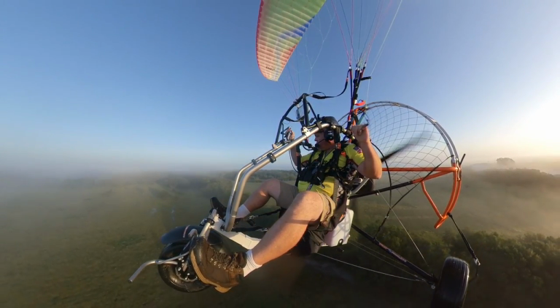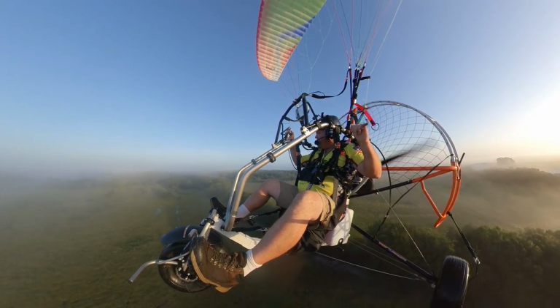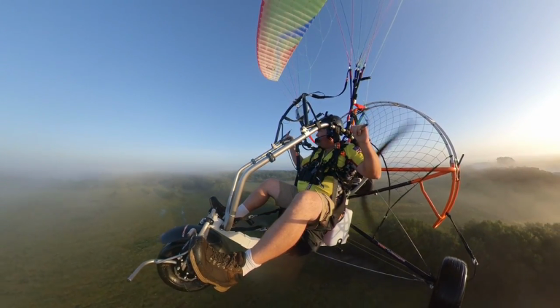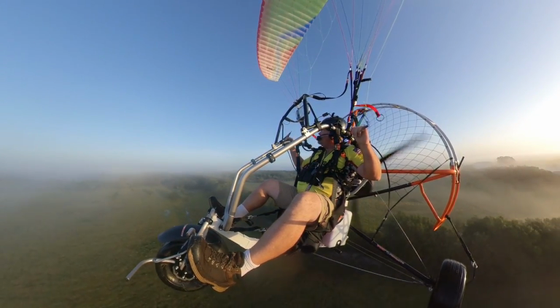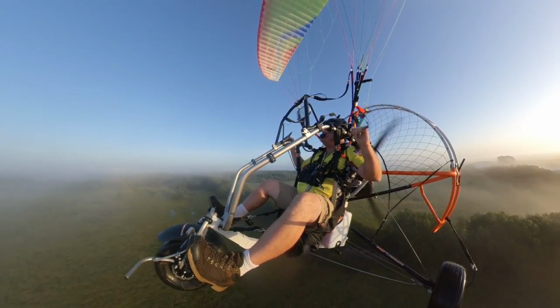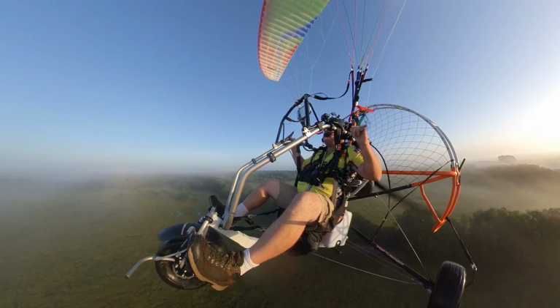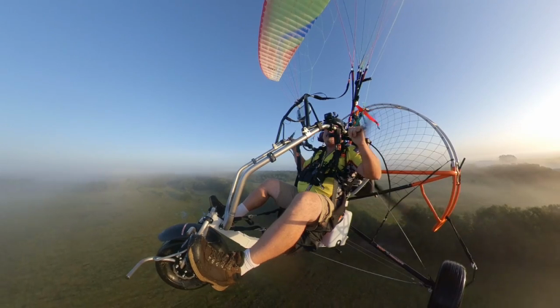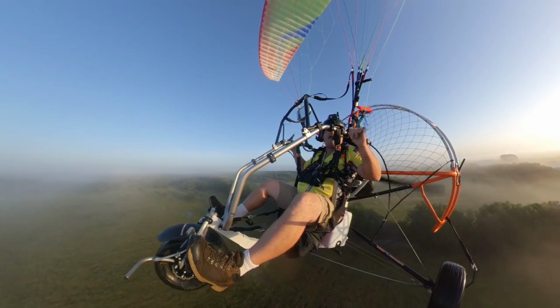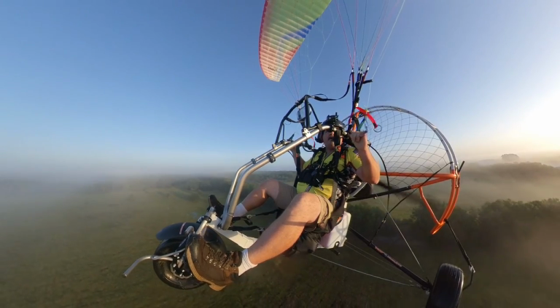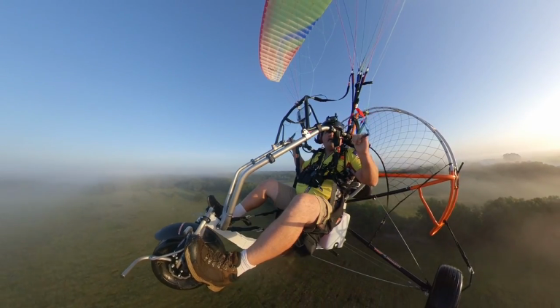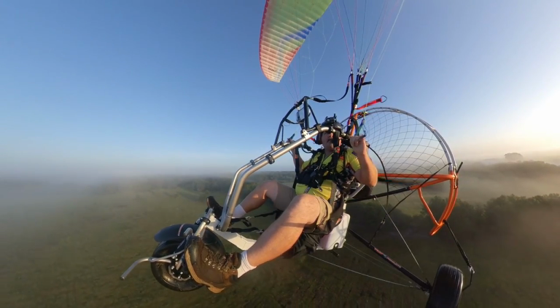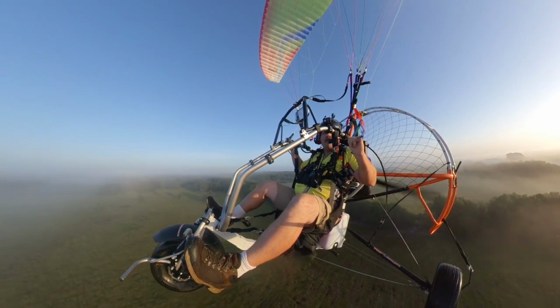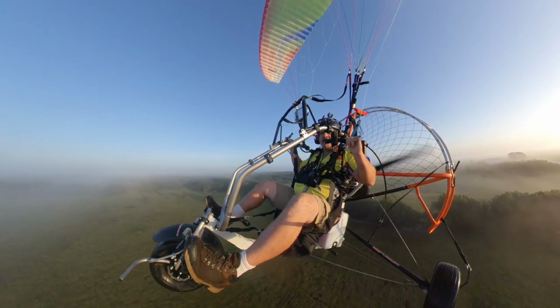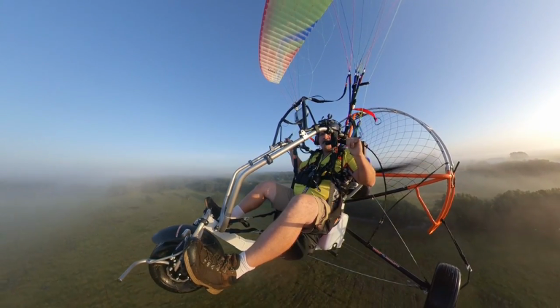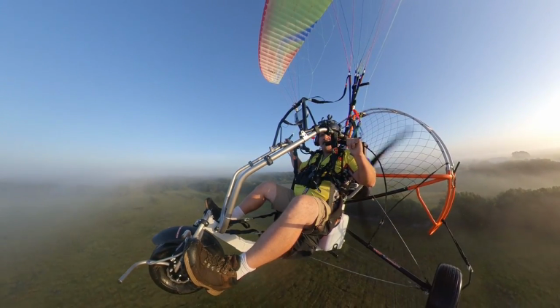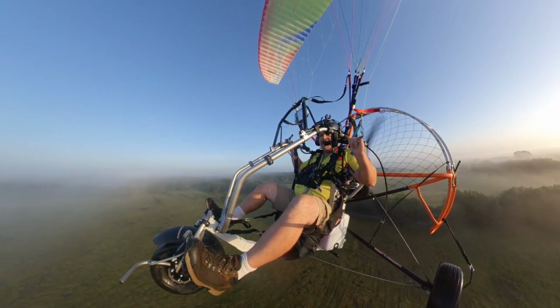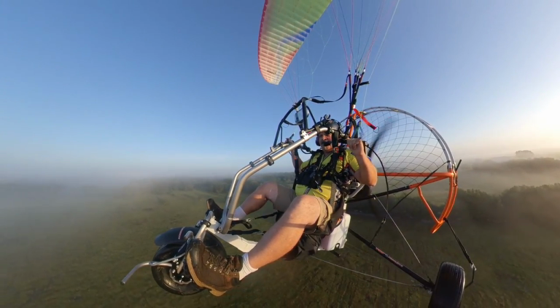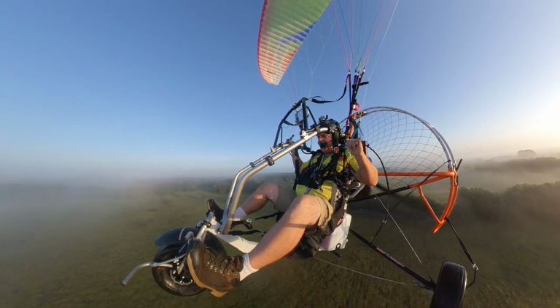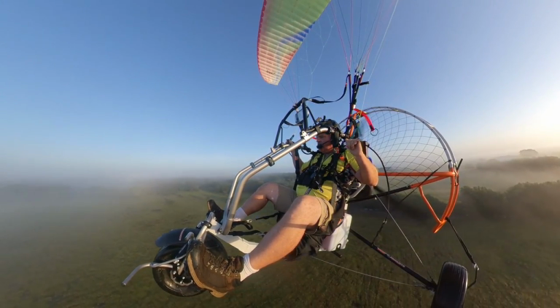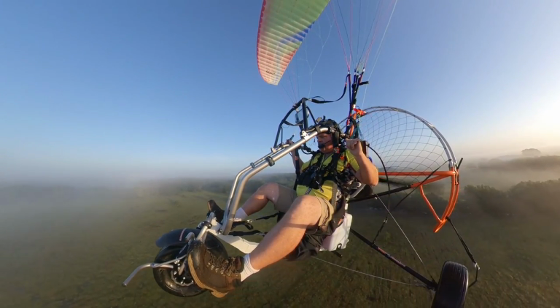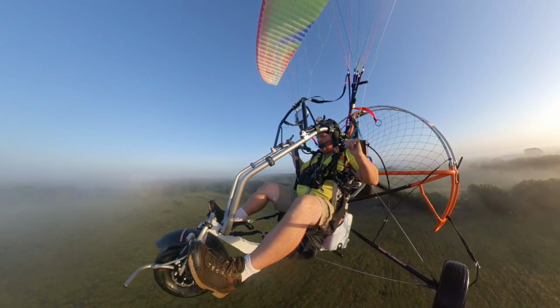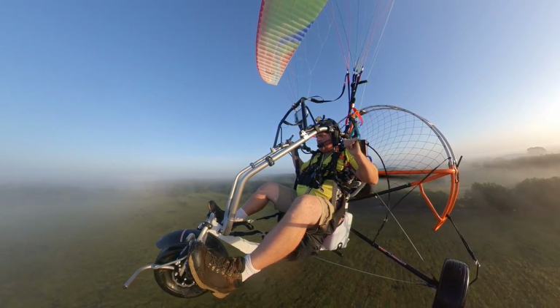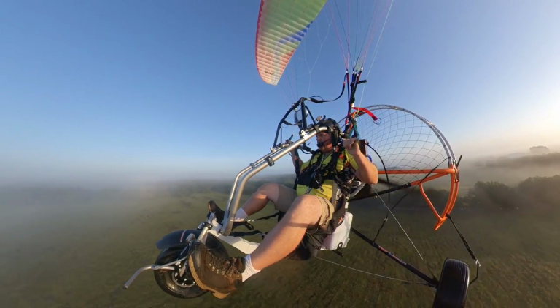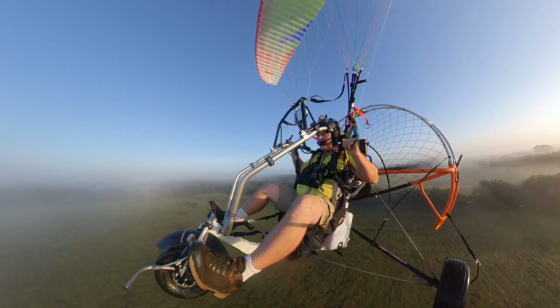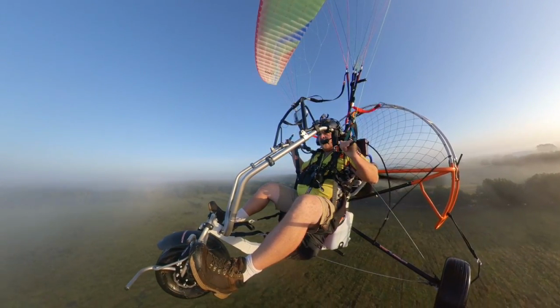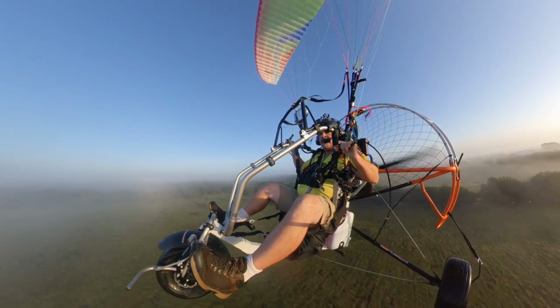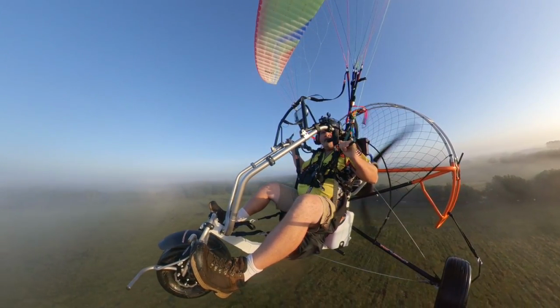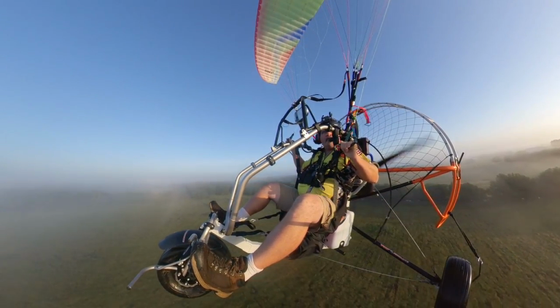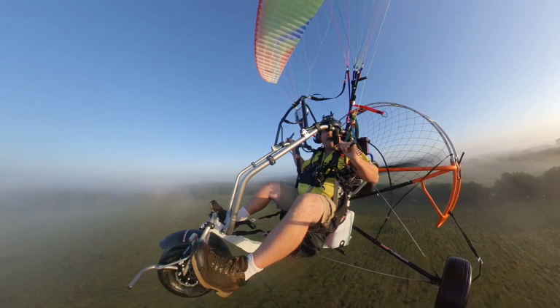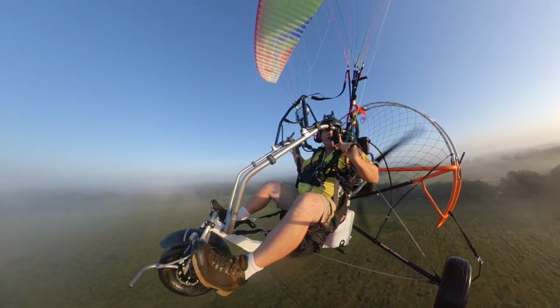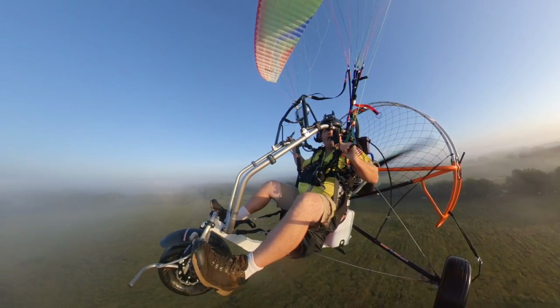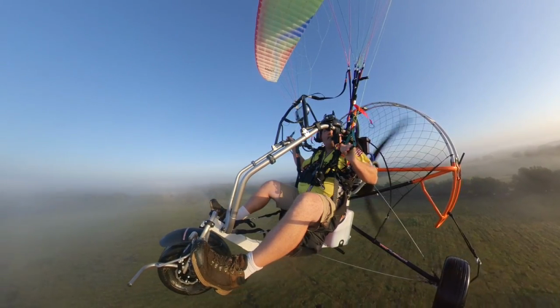It doesn't have a visible tachometer yet, but I feel like I'm cruising about 3,500 or 4,000 RPMs.